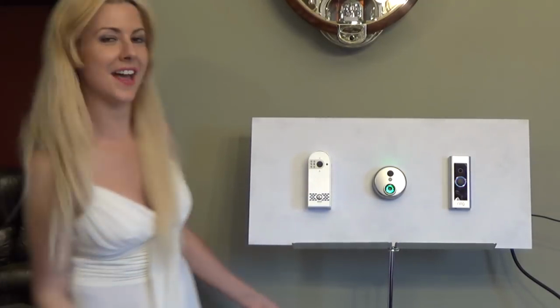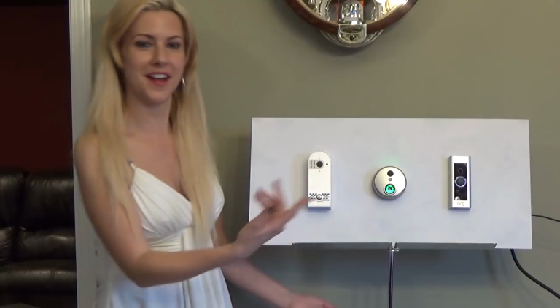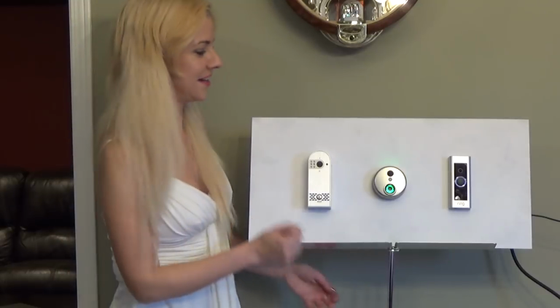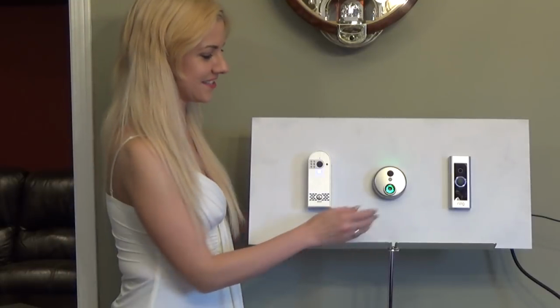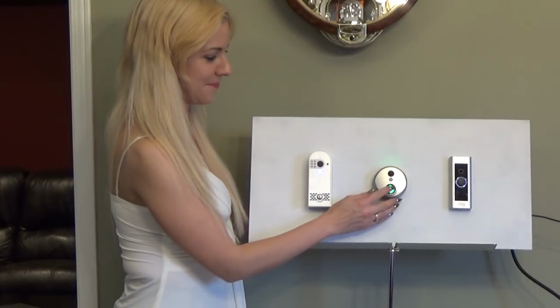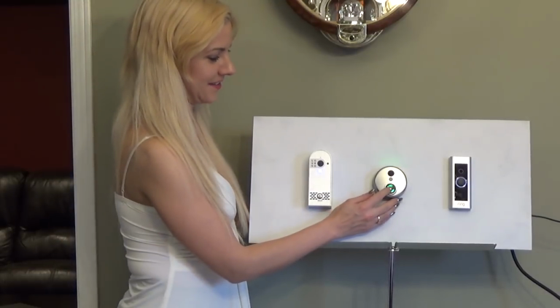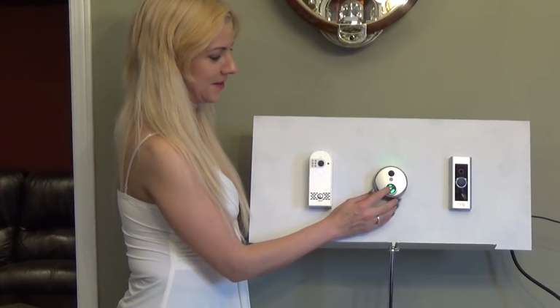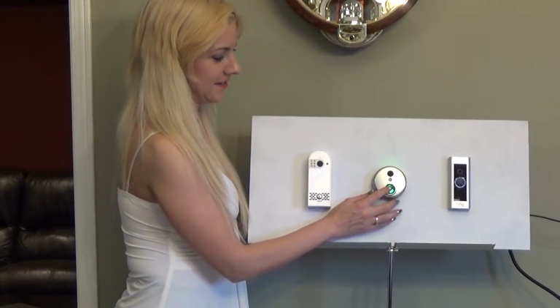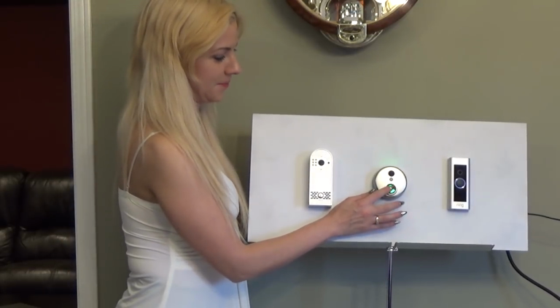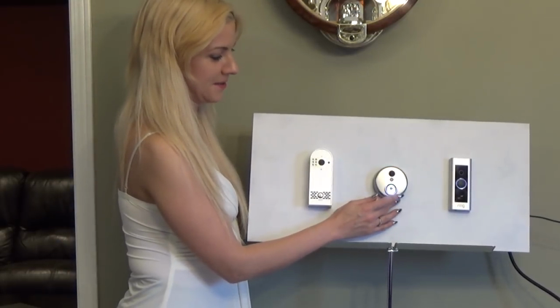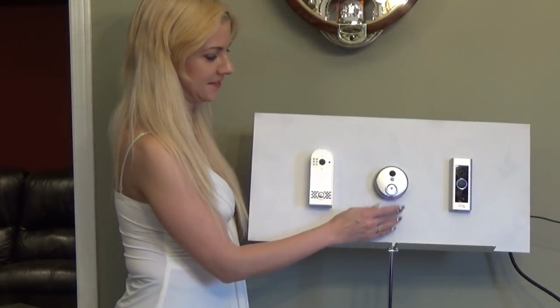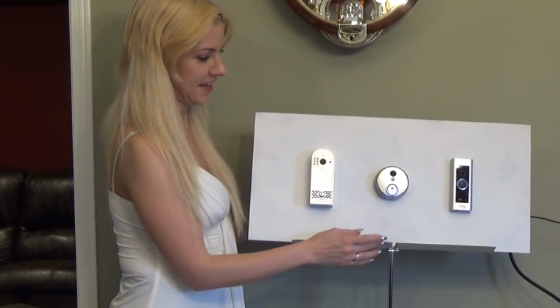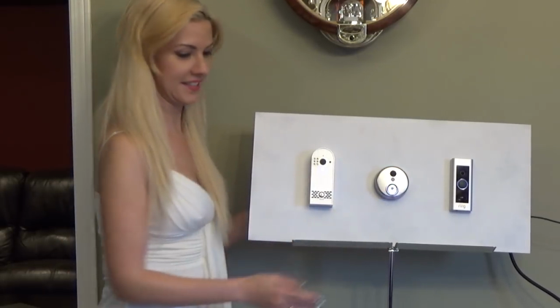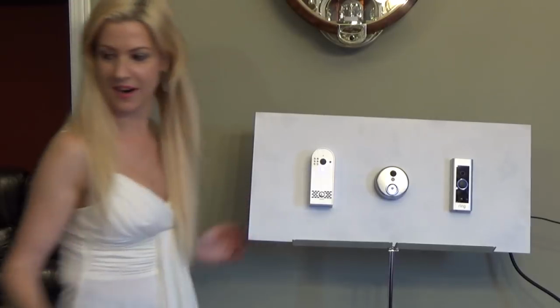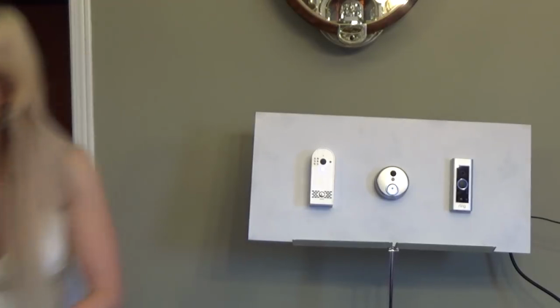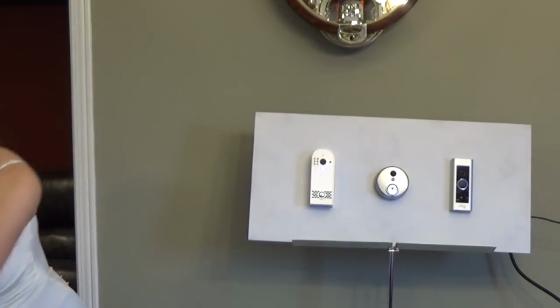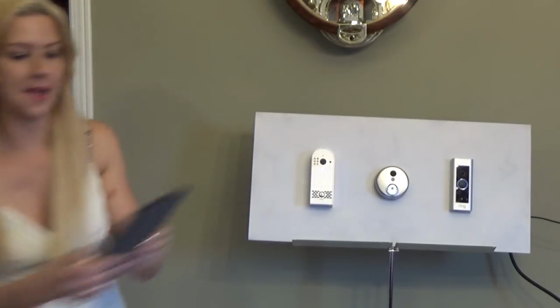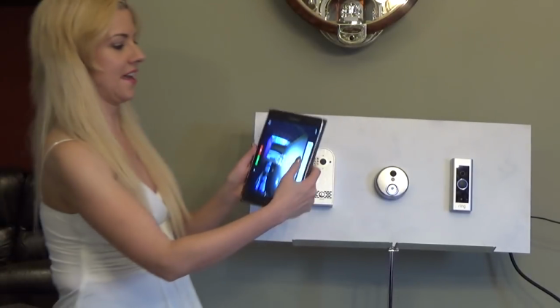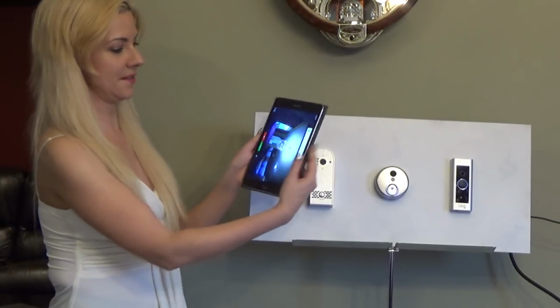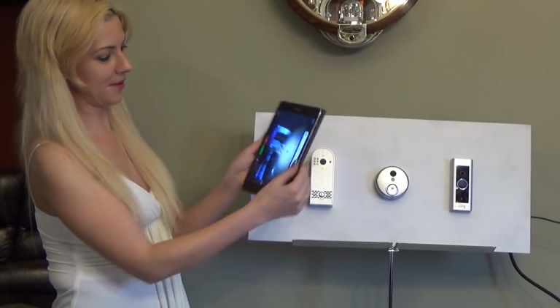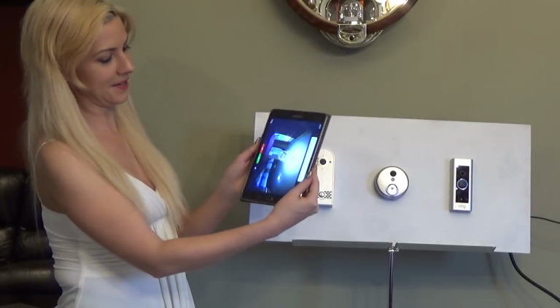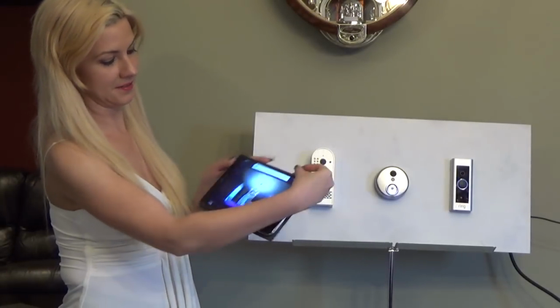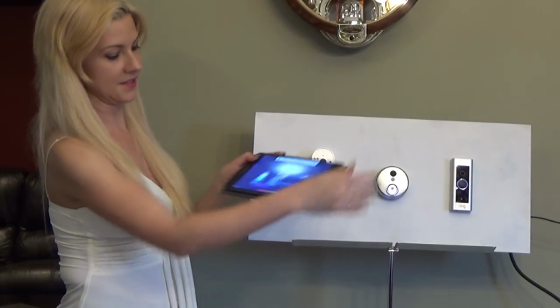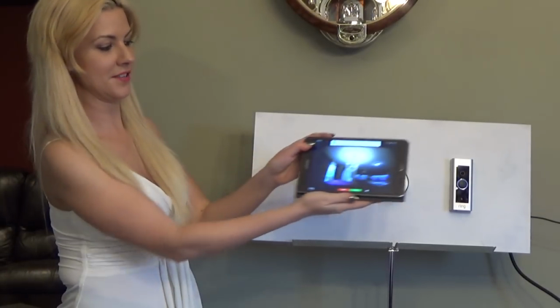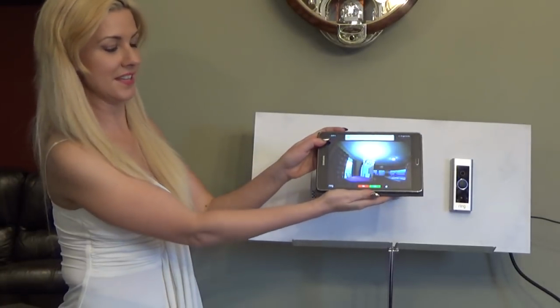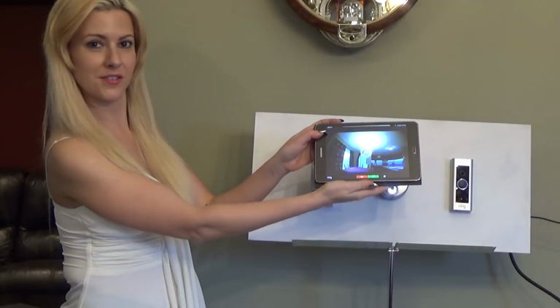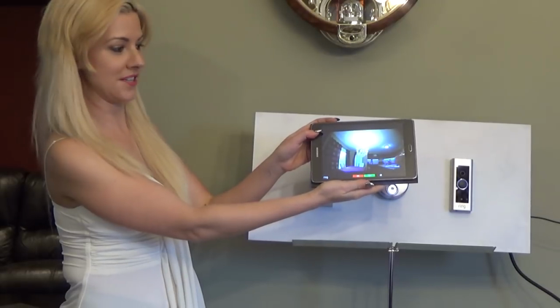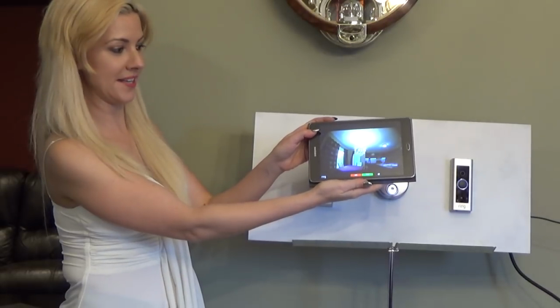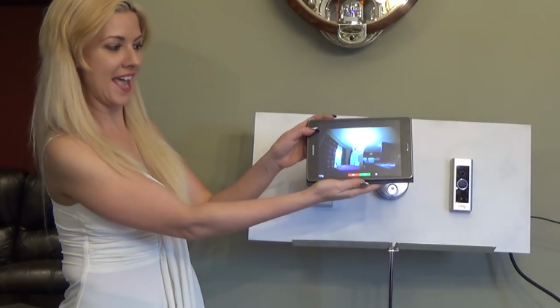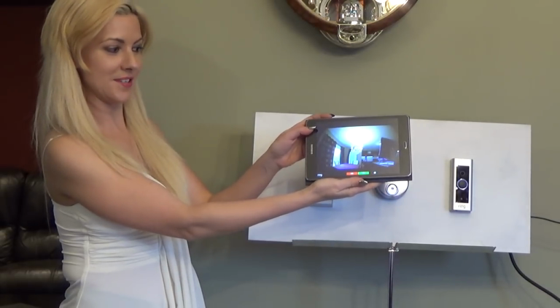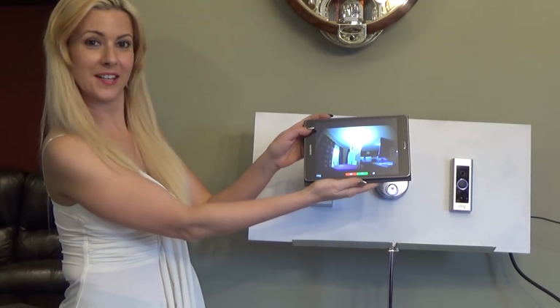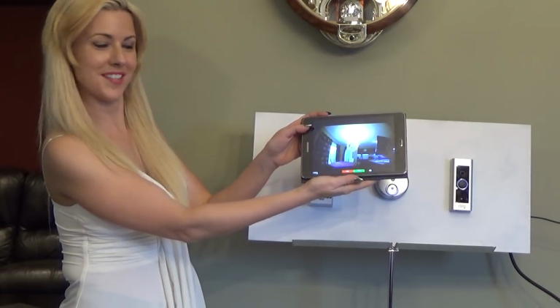For our next one it is the SkyBell. I'm going to press the button and here we are — it pops right up. As you can see the picture is already showing and we're seeing who is there.